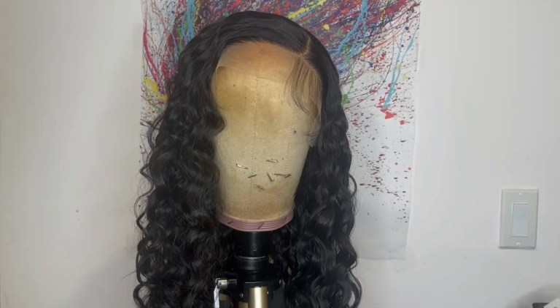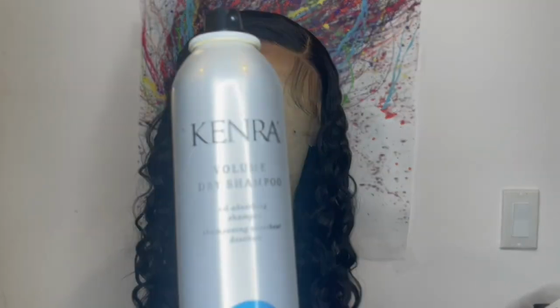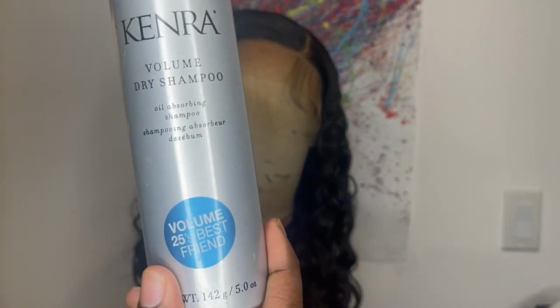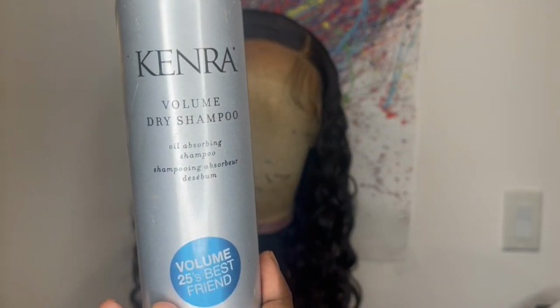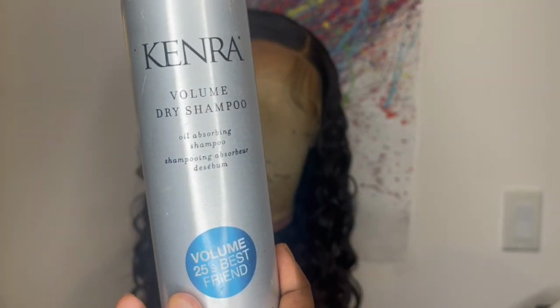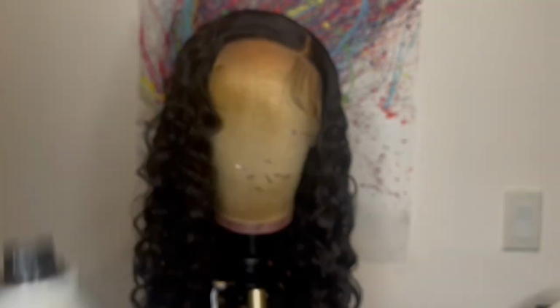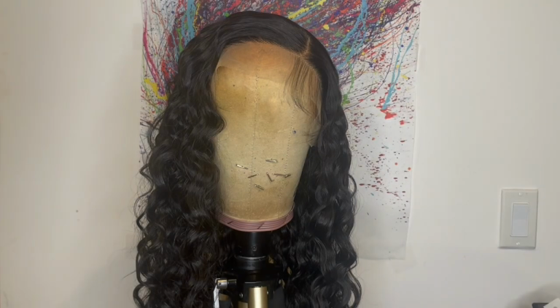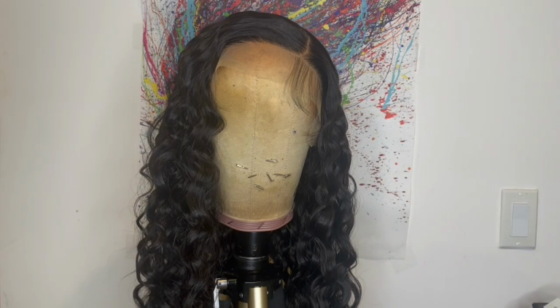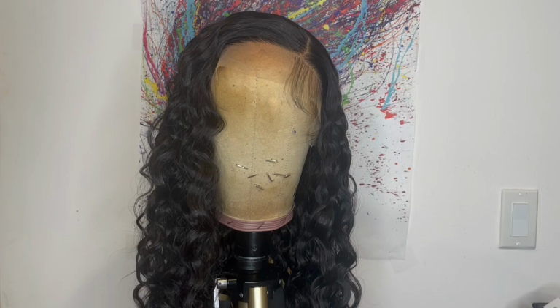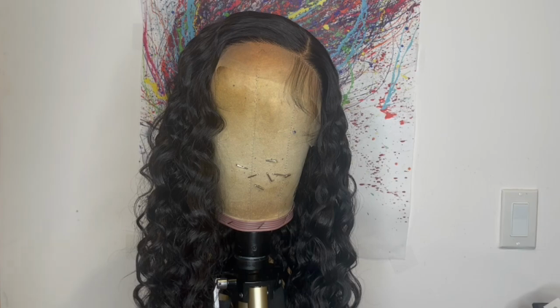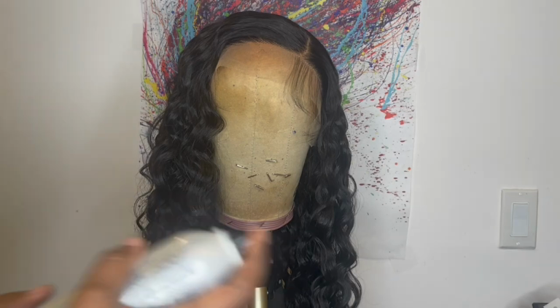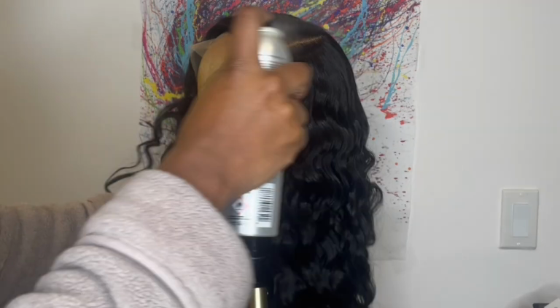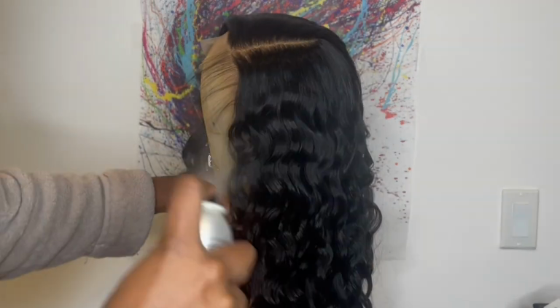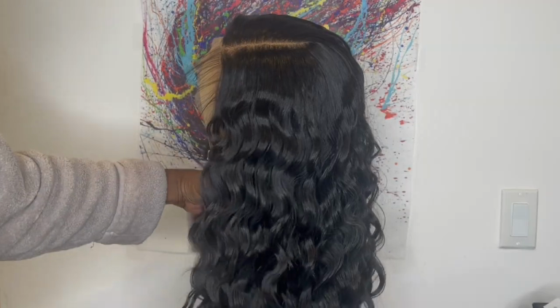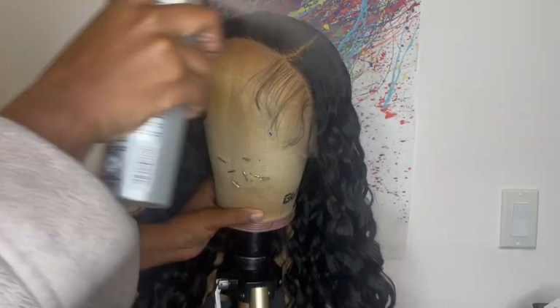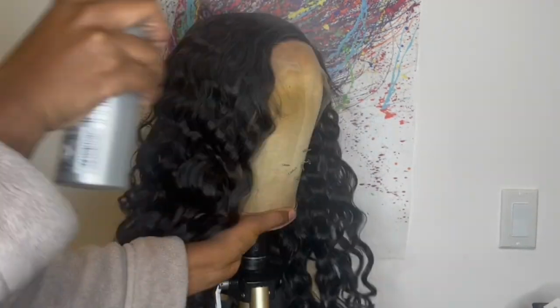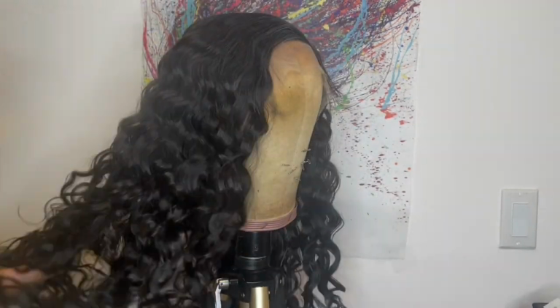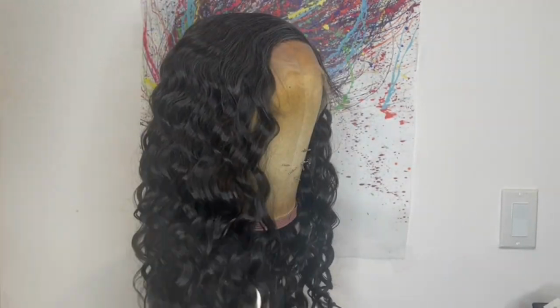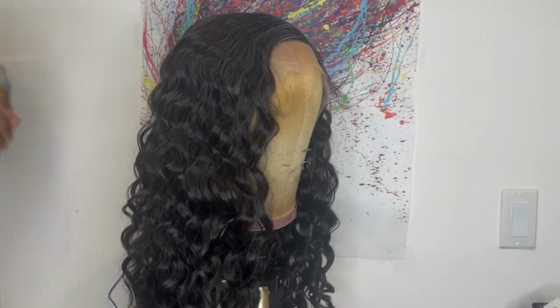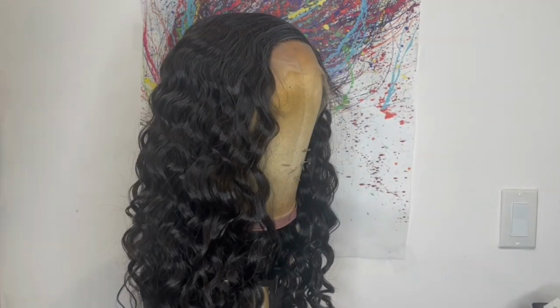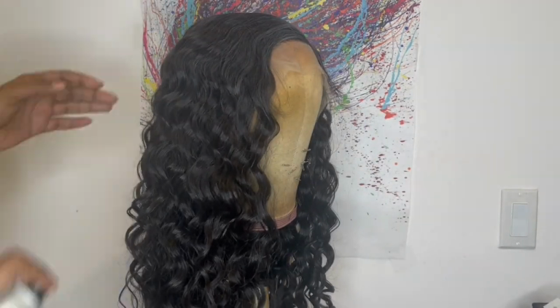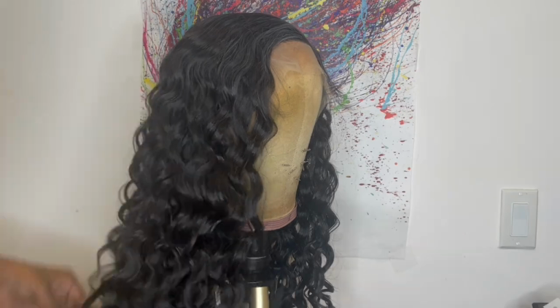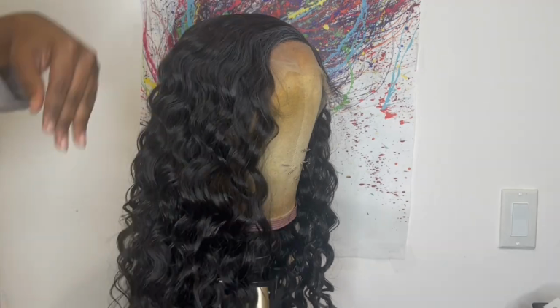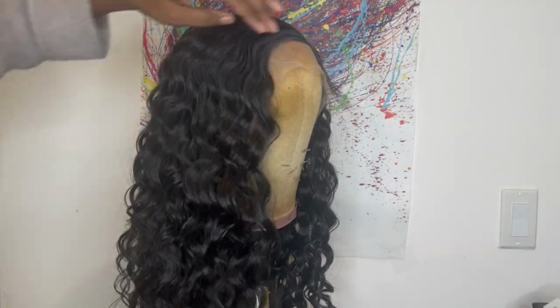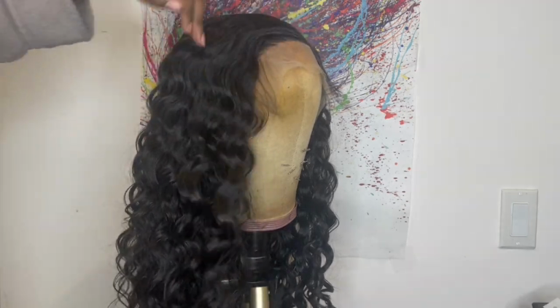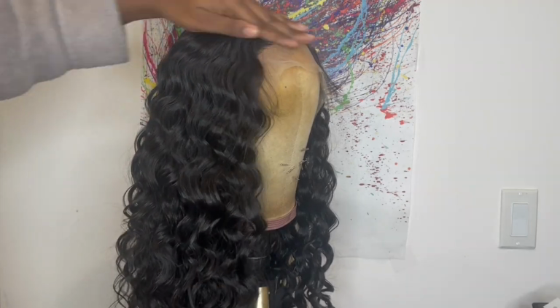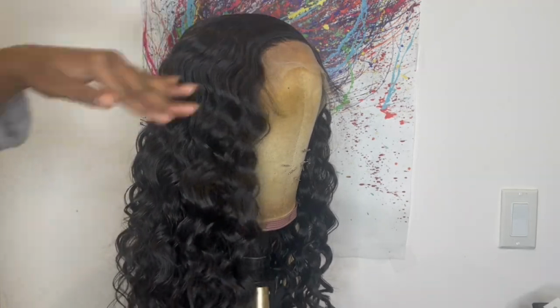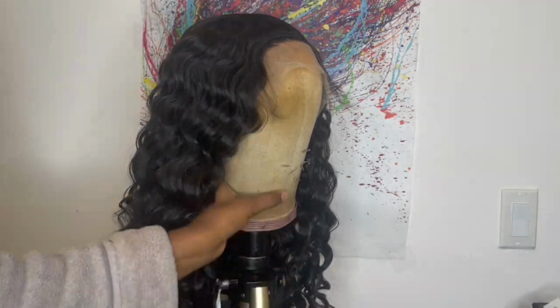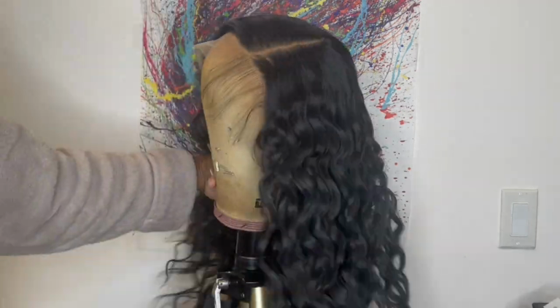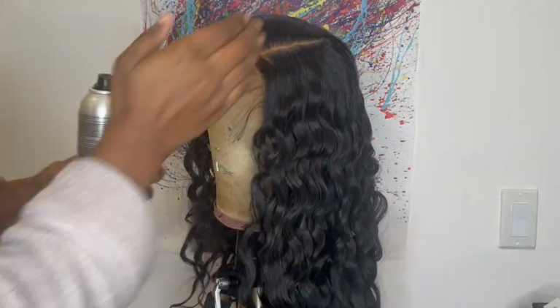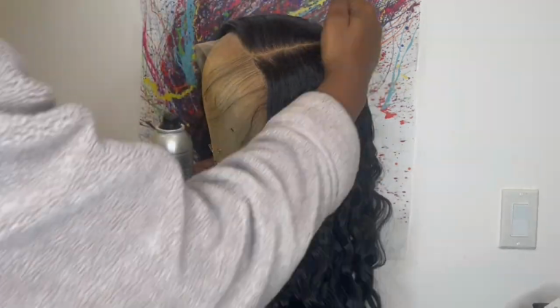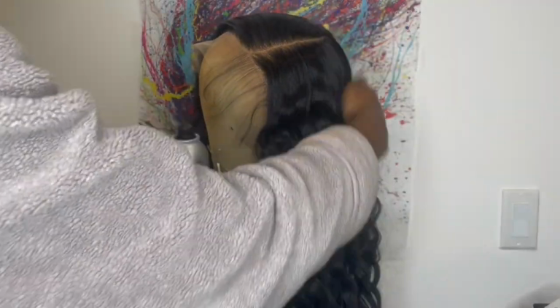Now I'm going to take my Kenra Volume Dry Shampoo and spray some of this on the hair. The hair is coming off very shiny, so I like to use this dry shampoo to help tone down my synthetic wig shine.